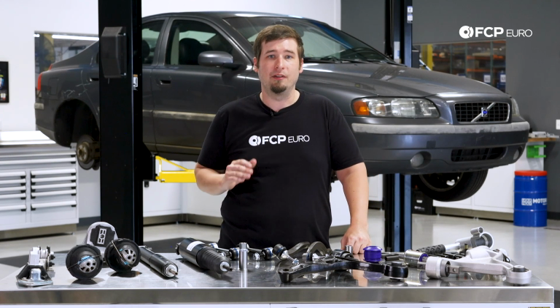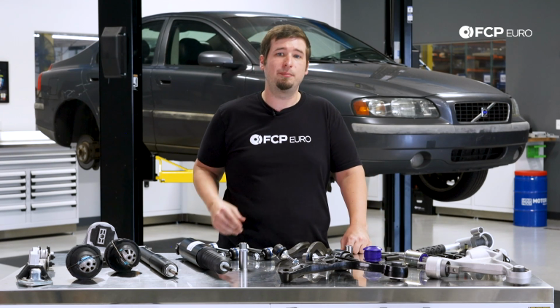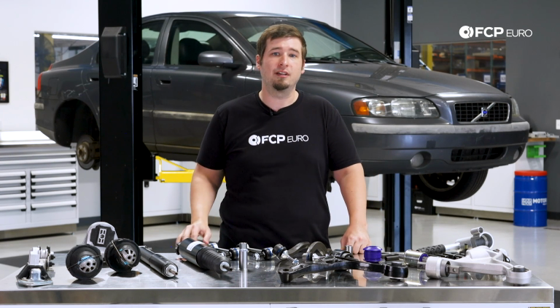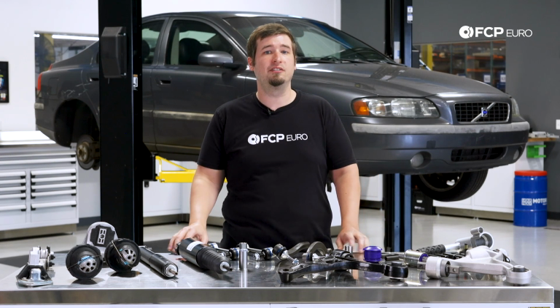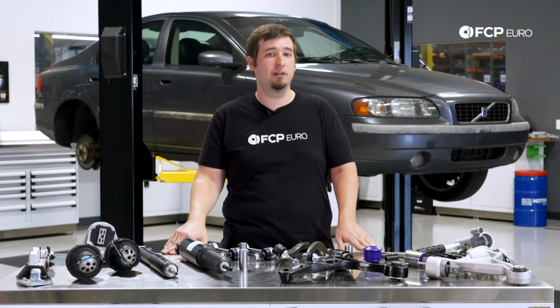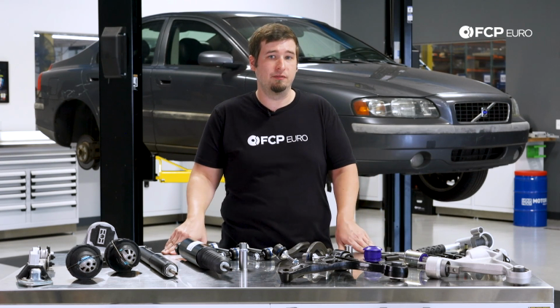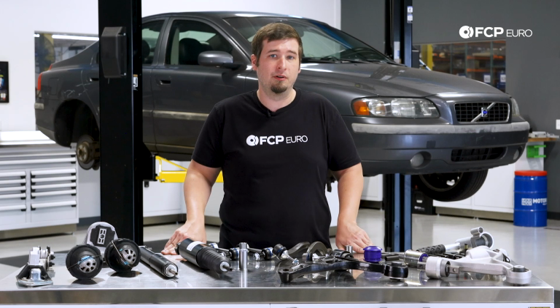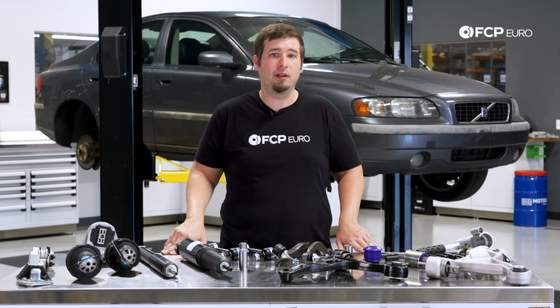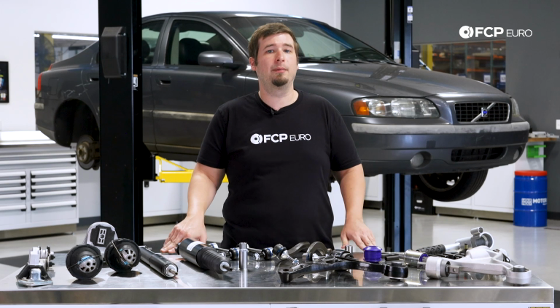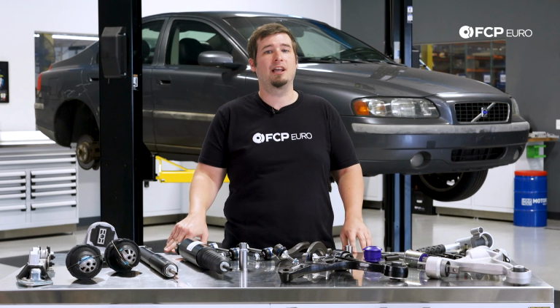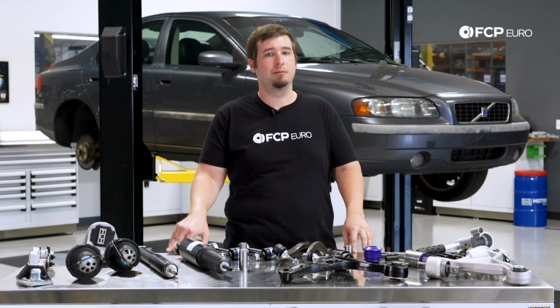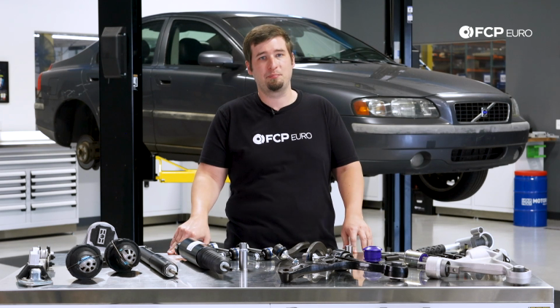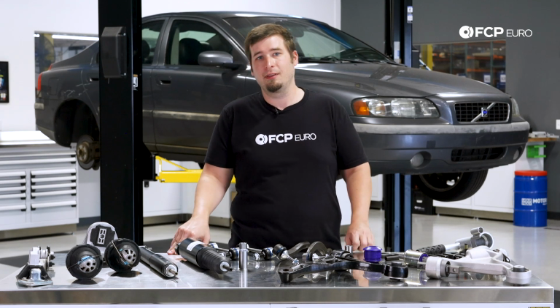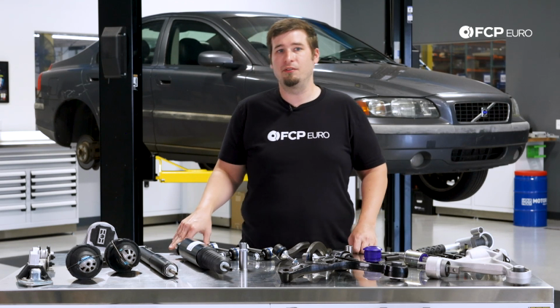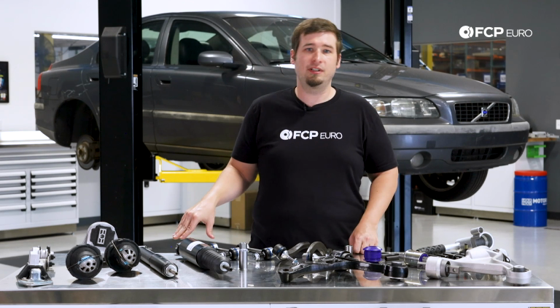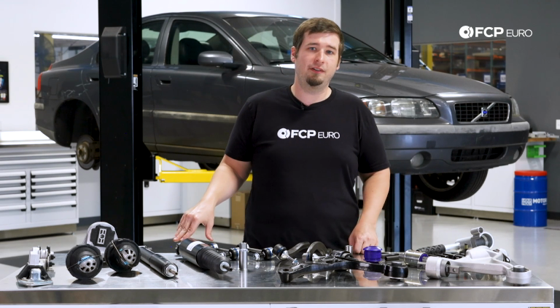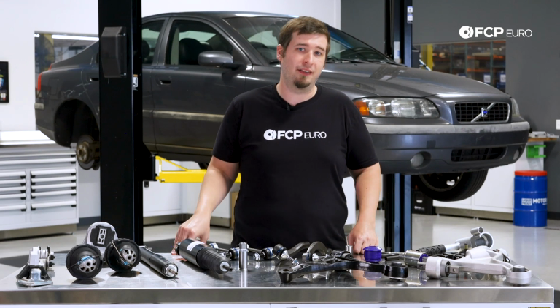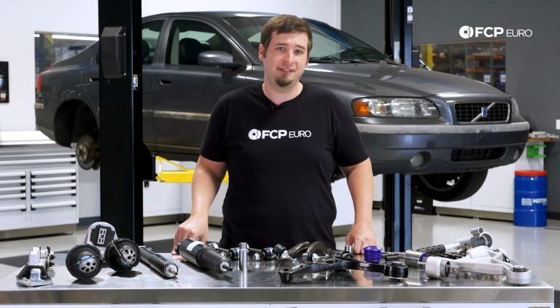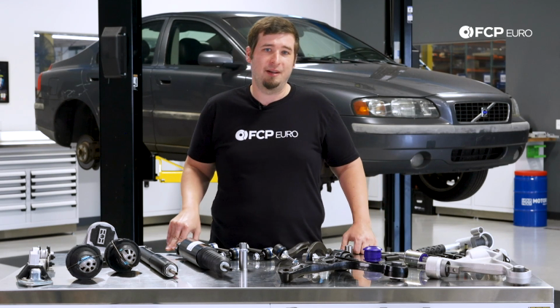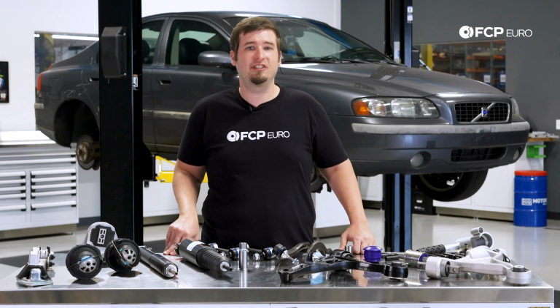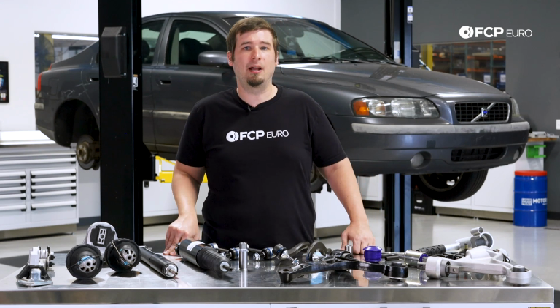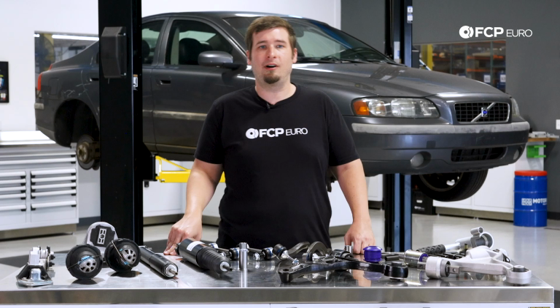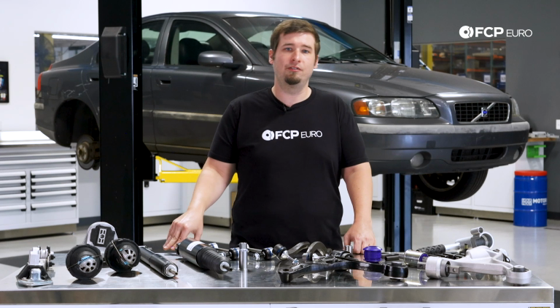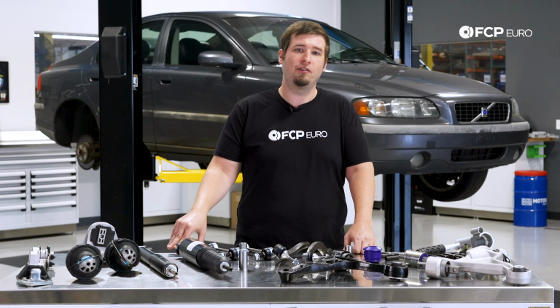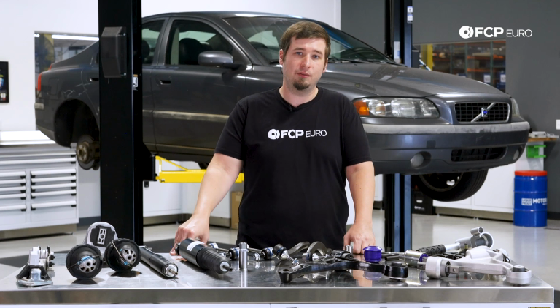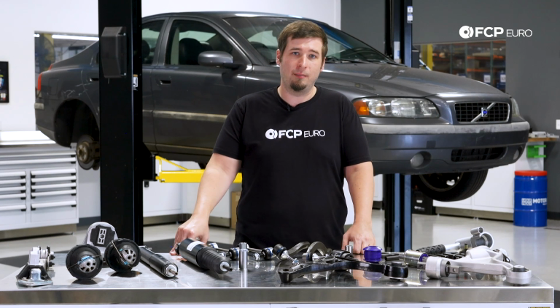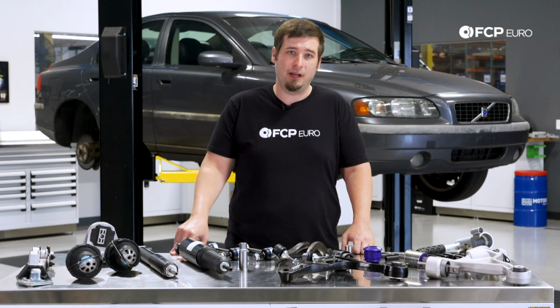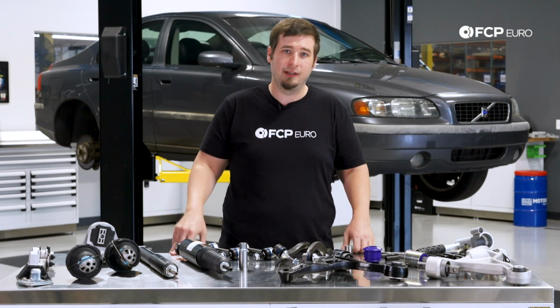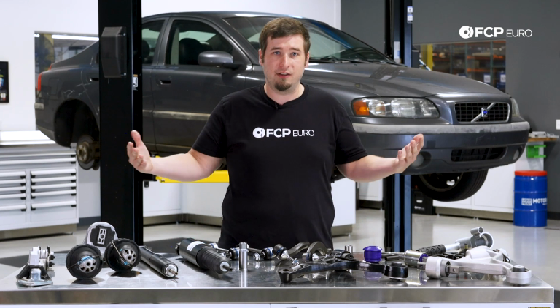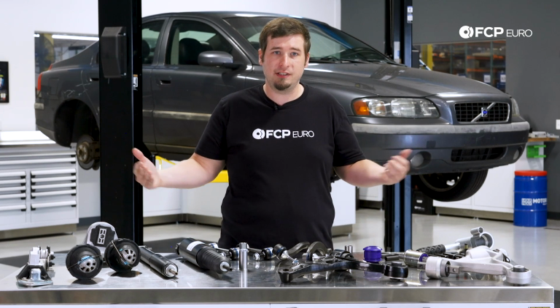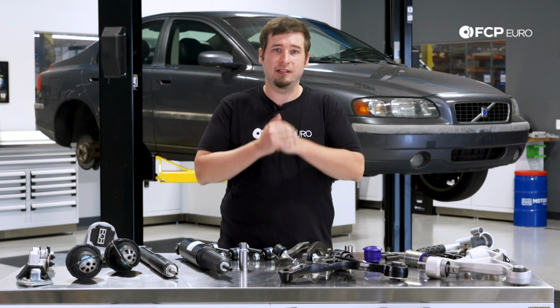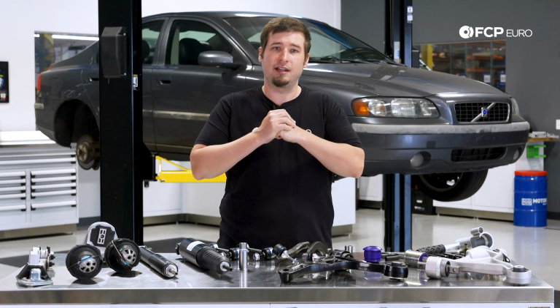If you've experienced other issues with your P2 Volvo, we'd love to hear about them in the comments below. If you've enjoyed this video, hit the like button and be sure to subscribe for all the new Volvo content we have coming down the pipeline. Thank you for watching, and I'll see you next time.